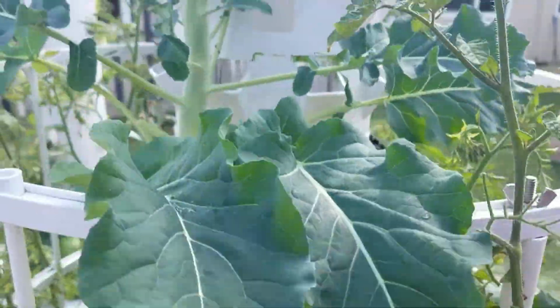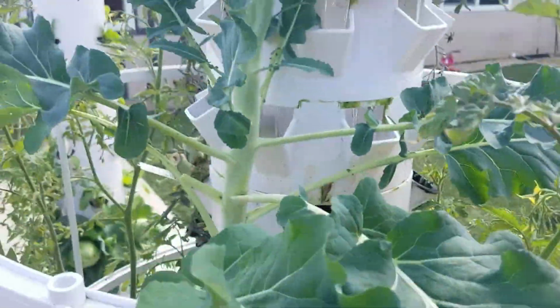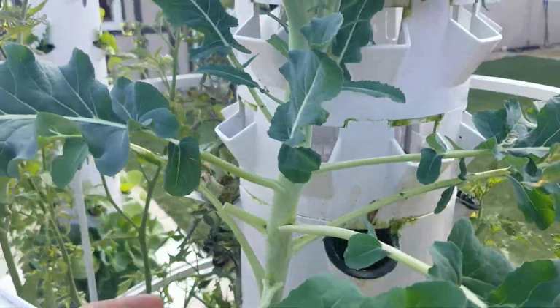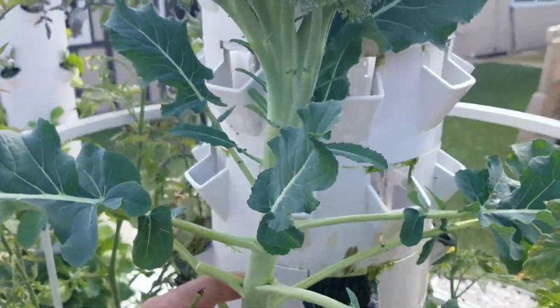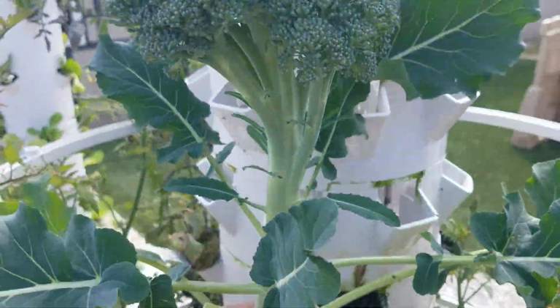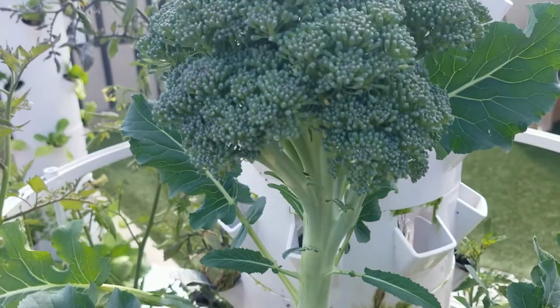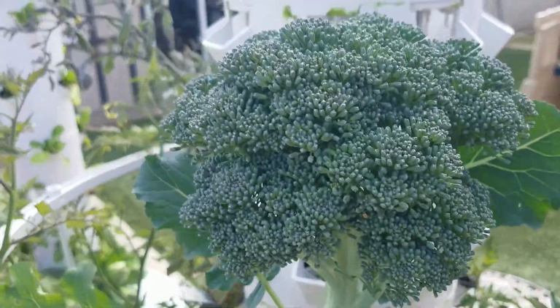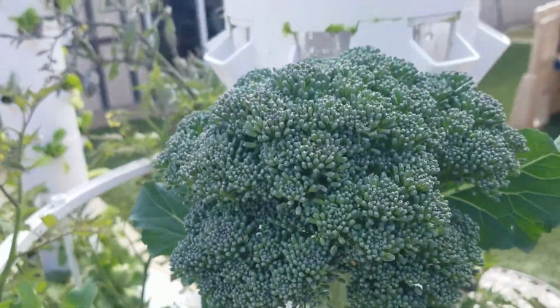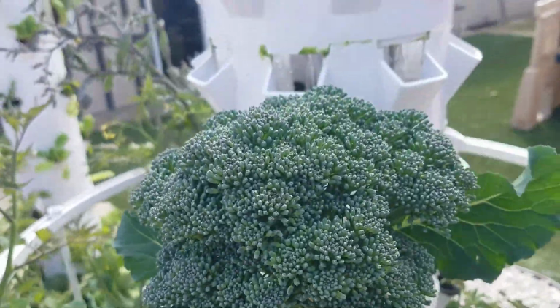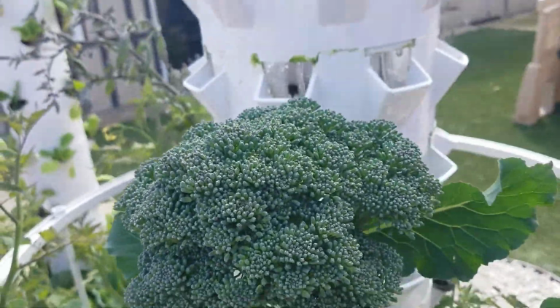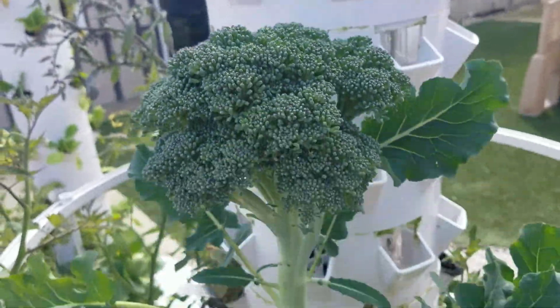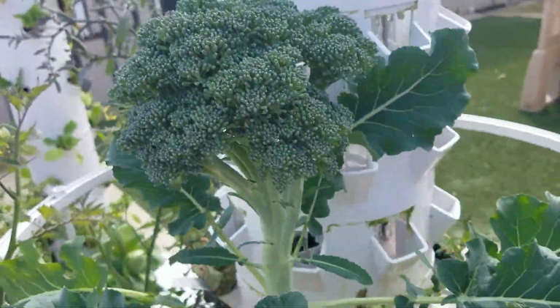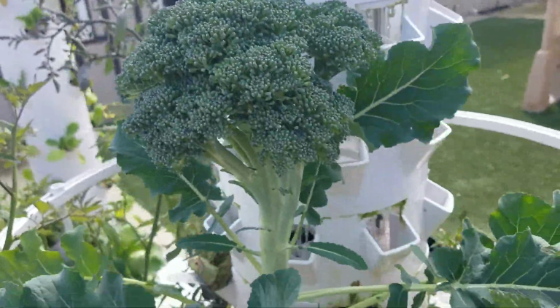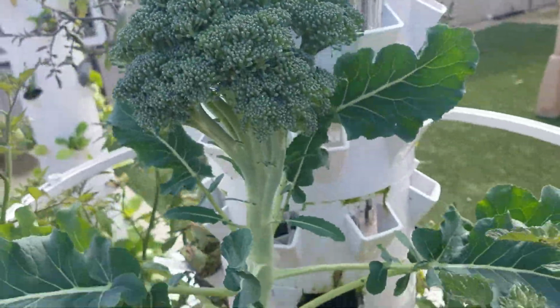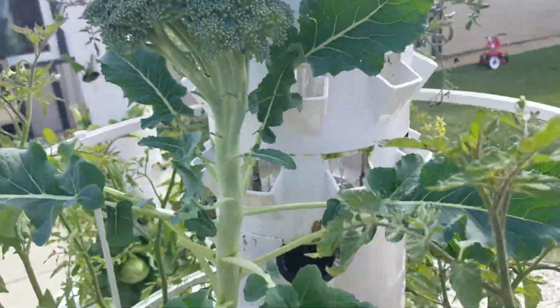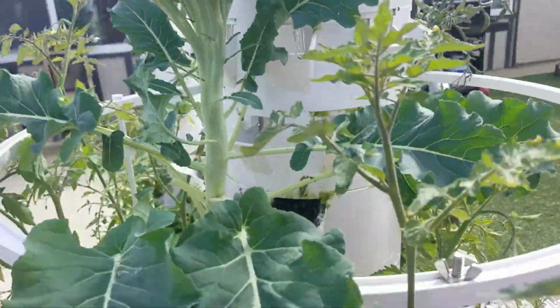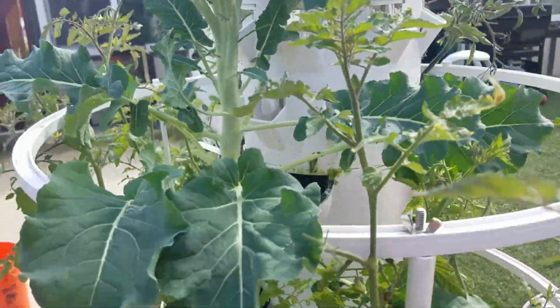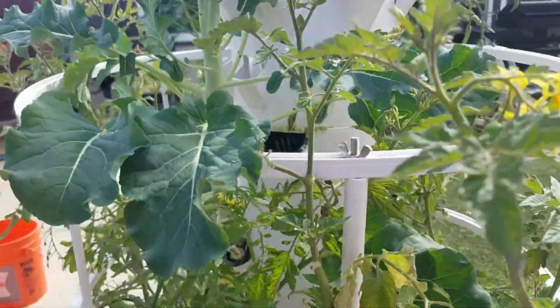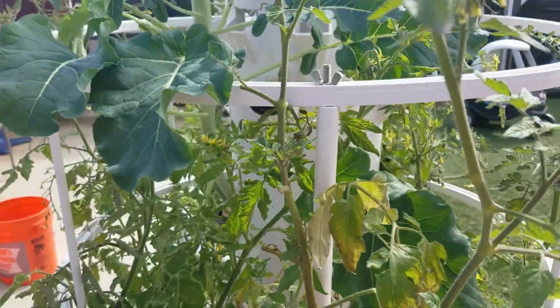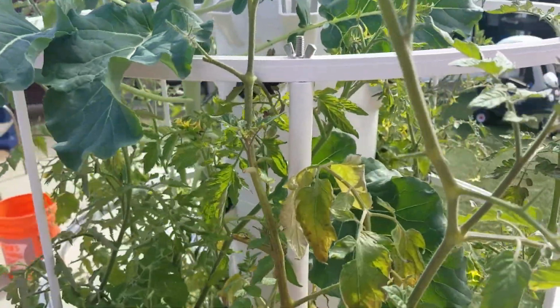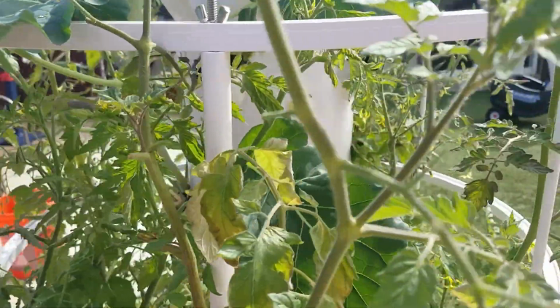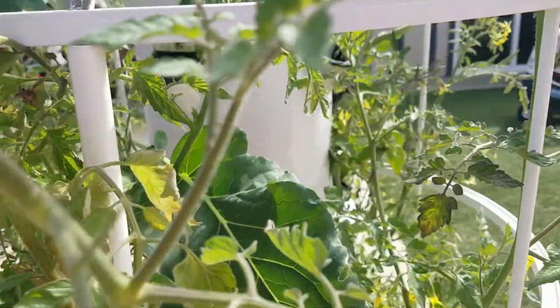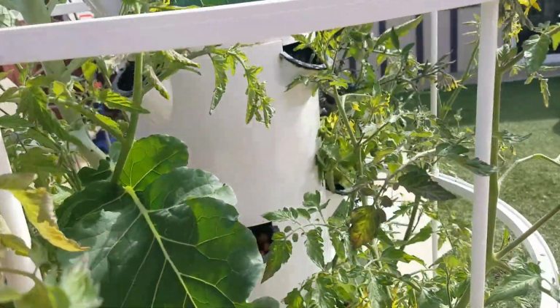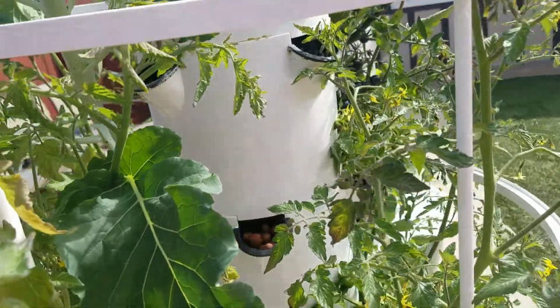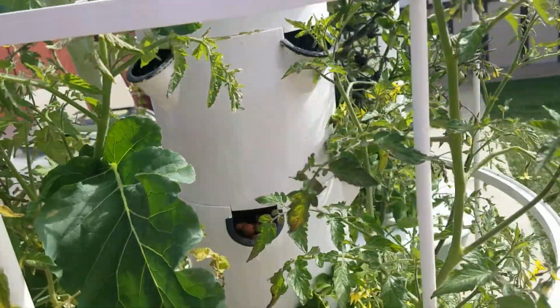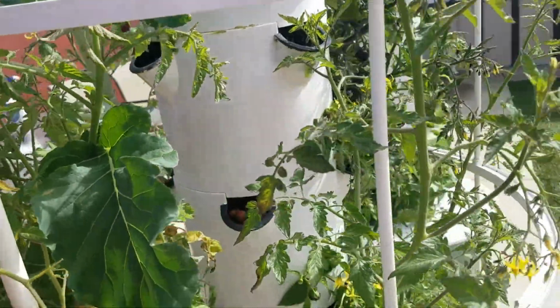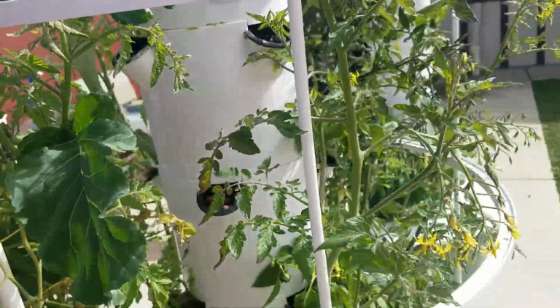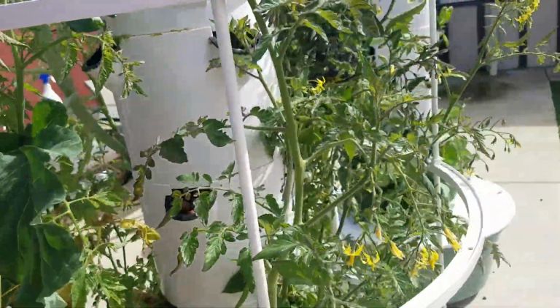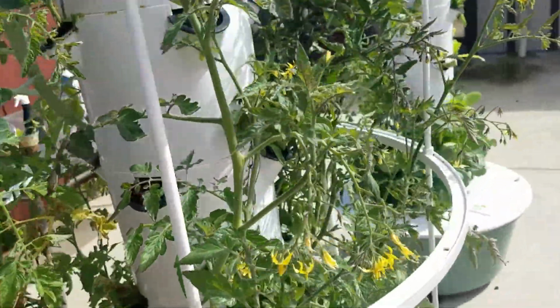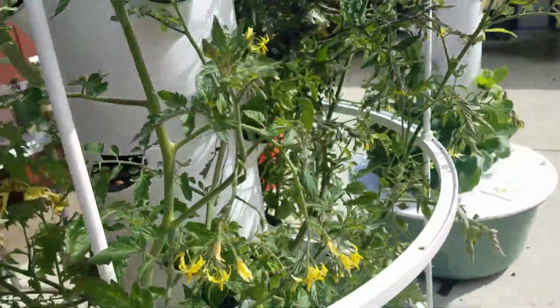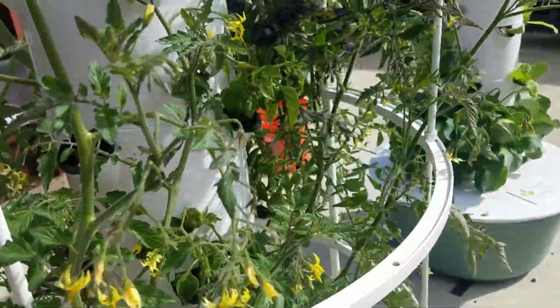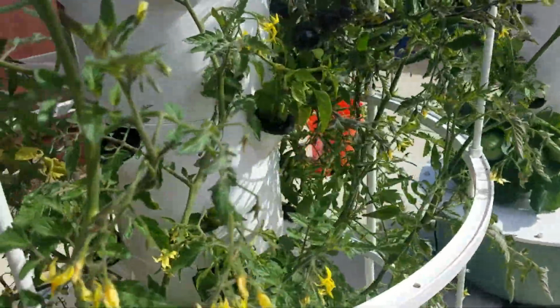Here is one broccoli stalk left. We're just letting that go to see what it looks like when it blooms — never seen one before. Over on this side,